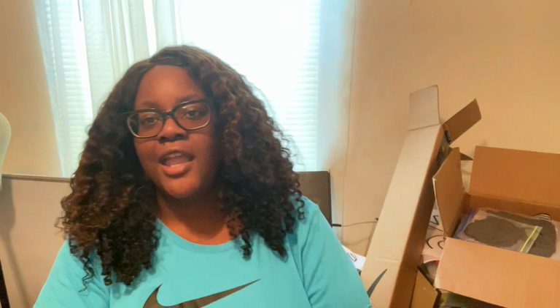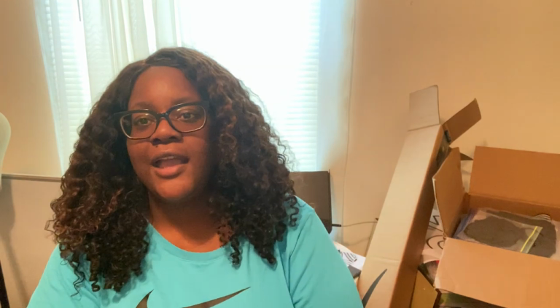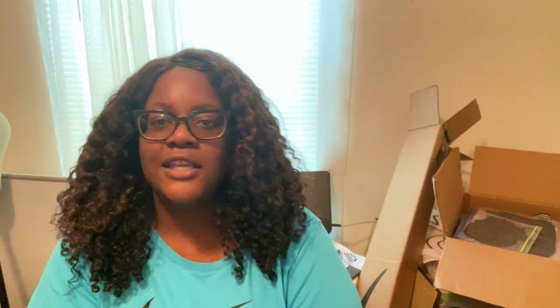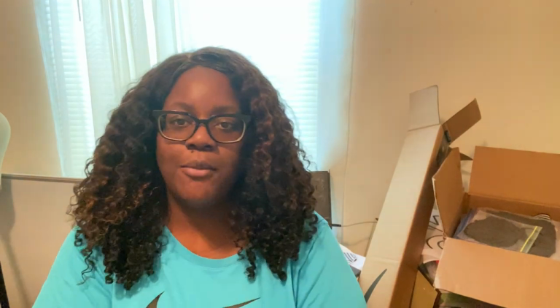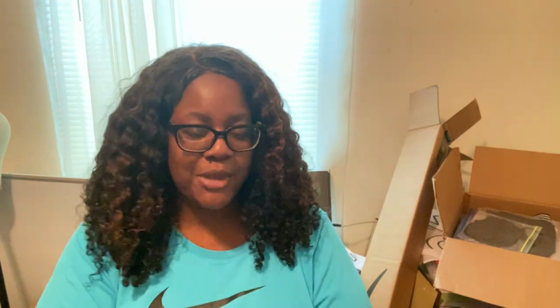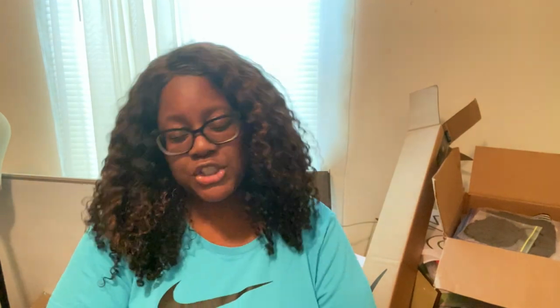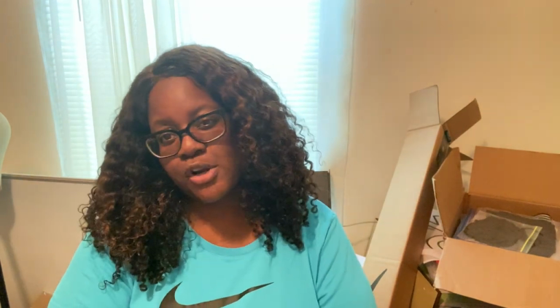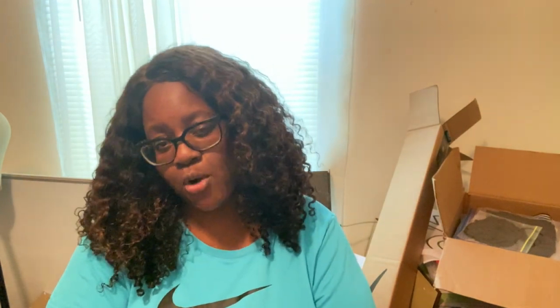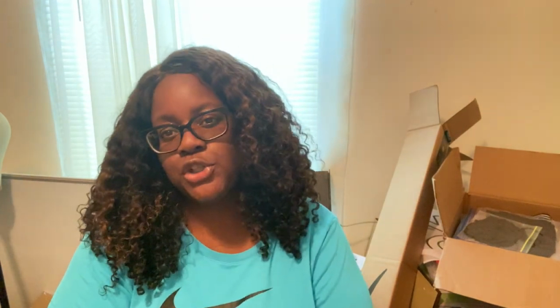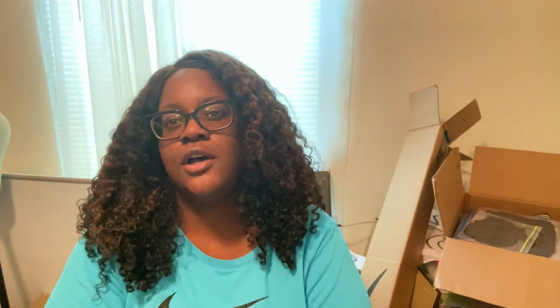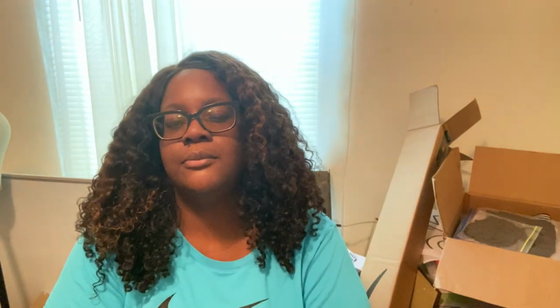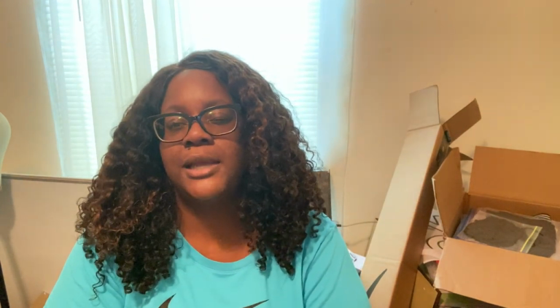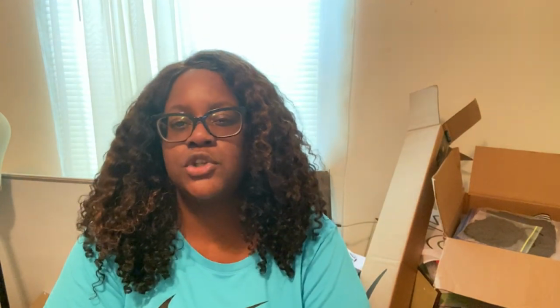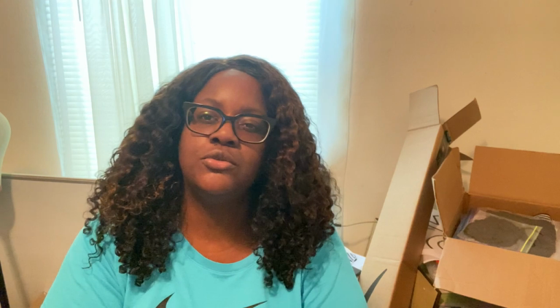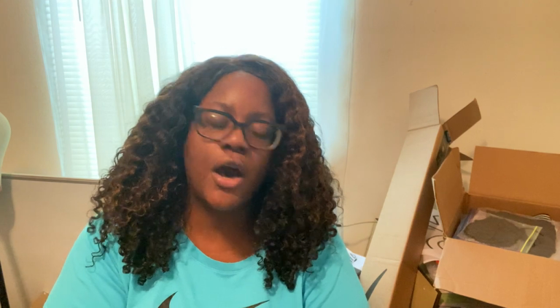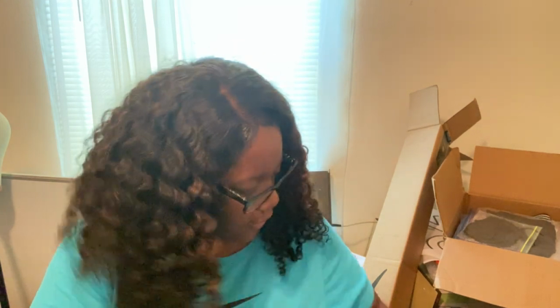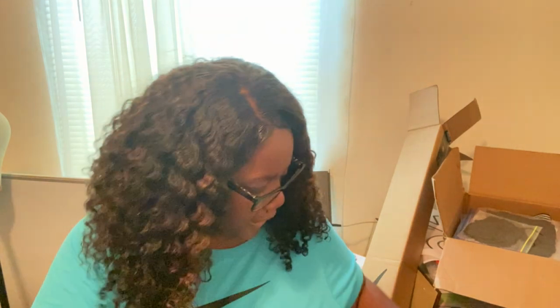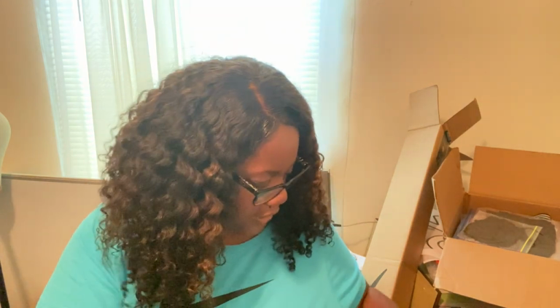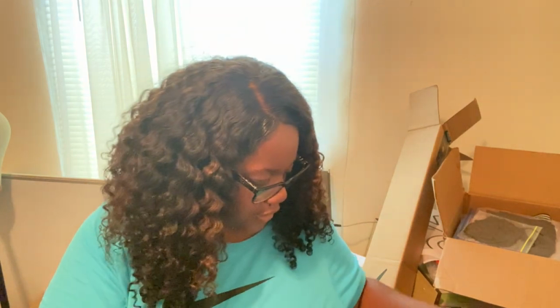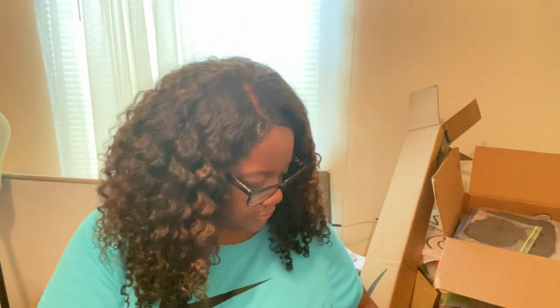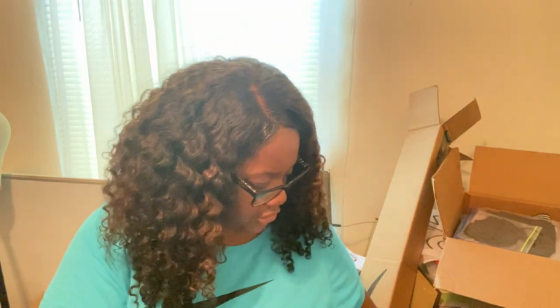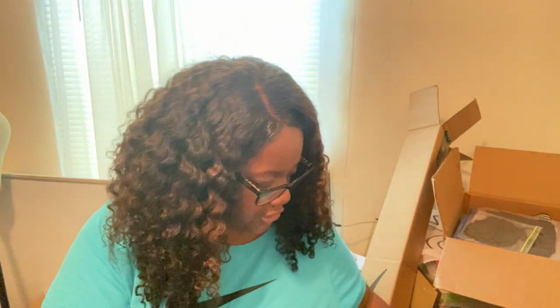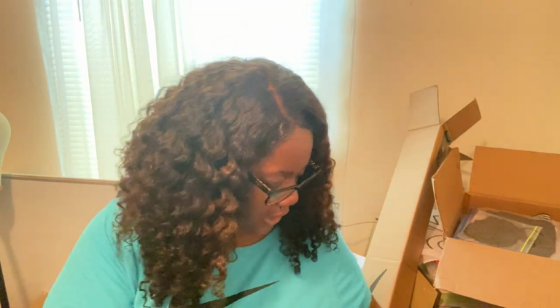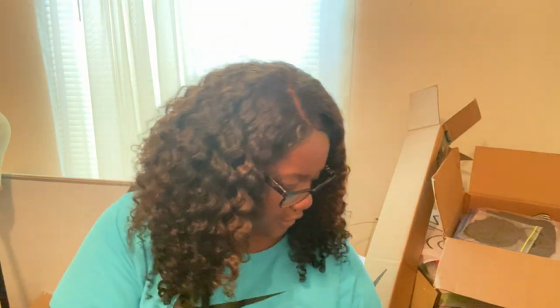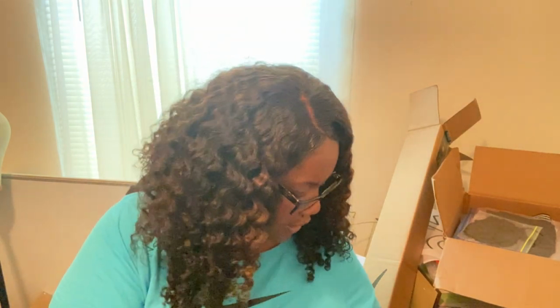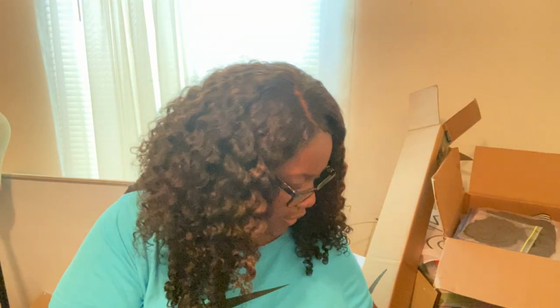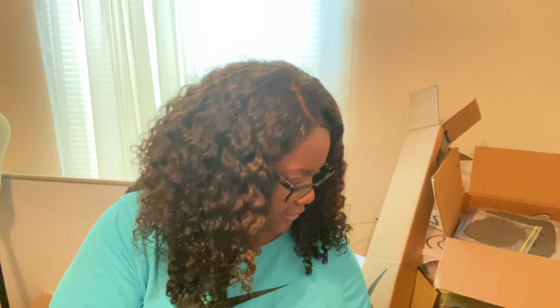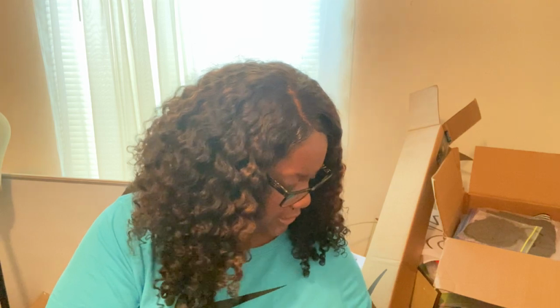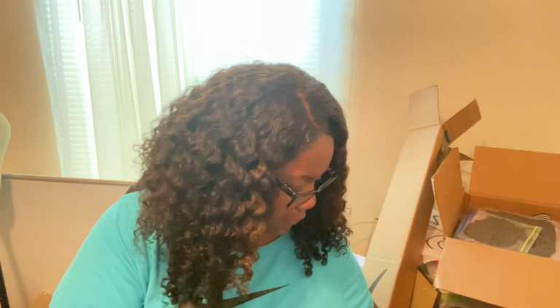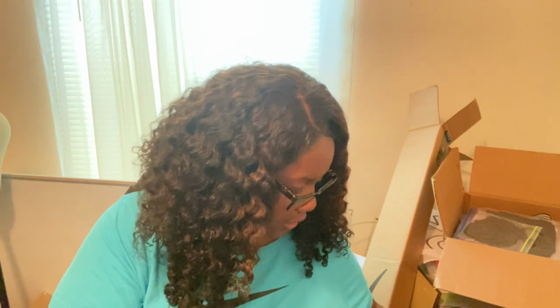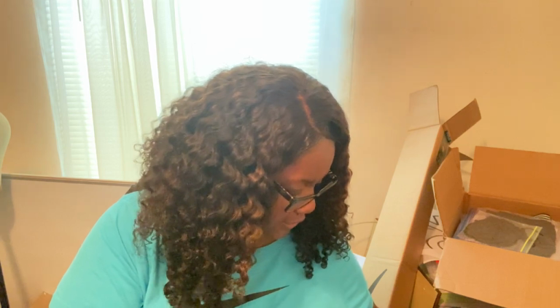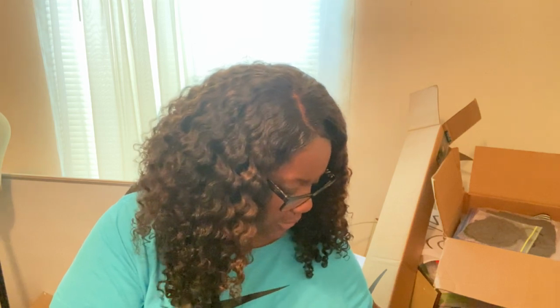Hi guys and welcome back to my channel — this is part two of my back-to-school haul. I'm going to continue where I left off; all the stuff I'm about to show you now I got from Michael's.